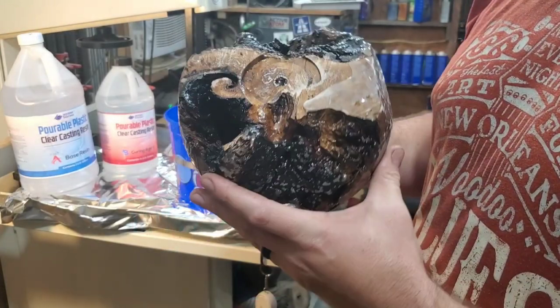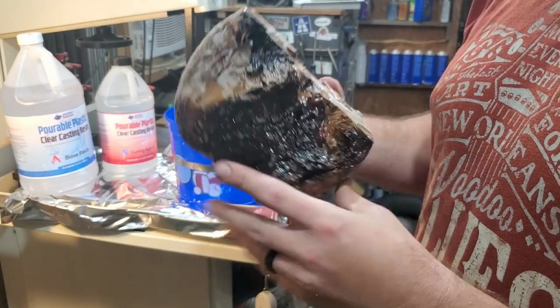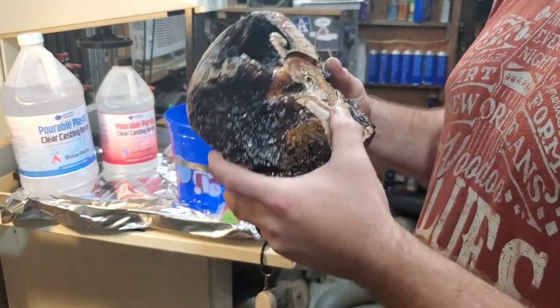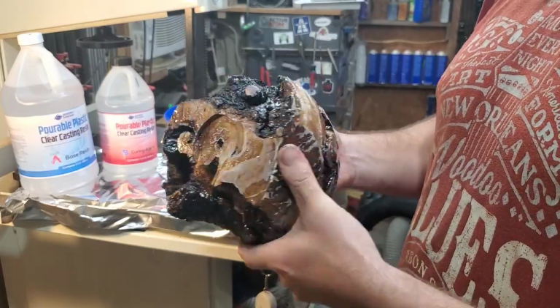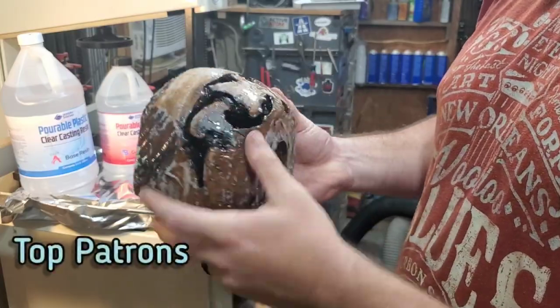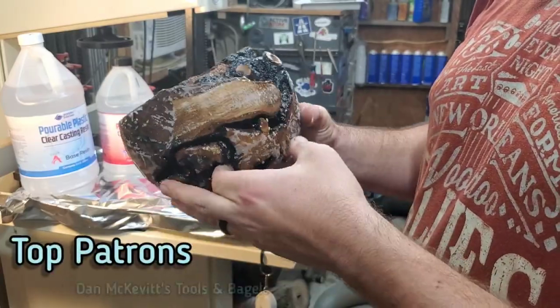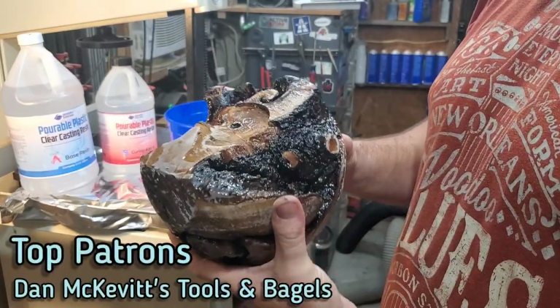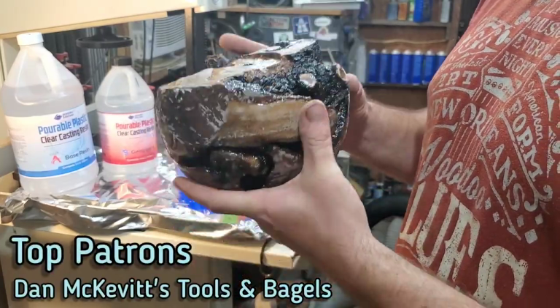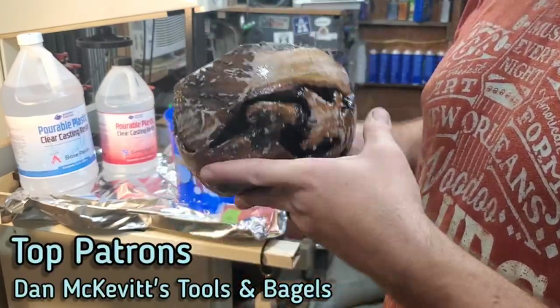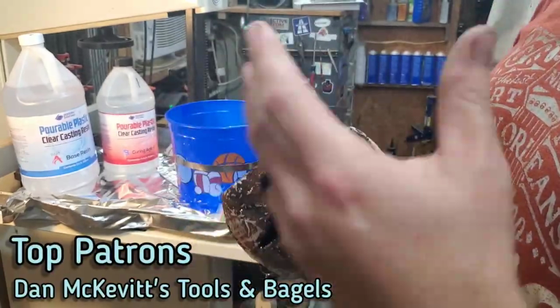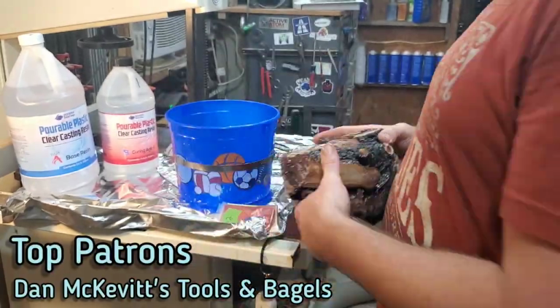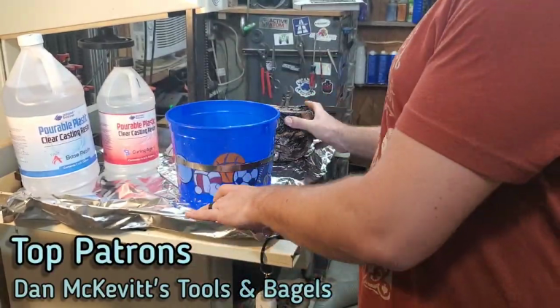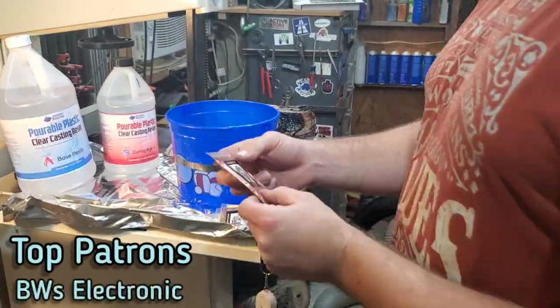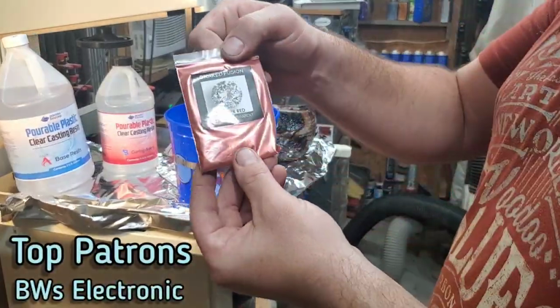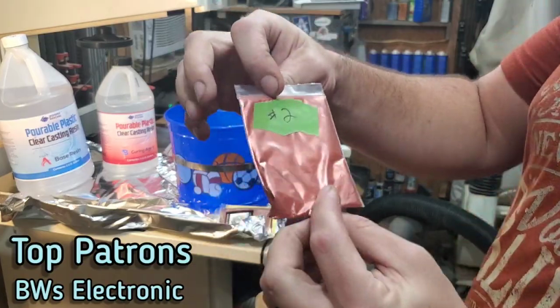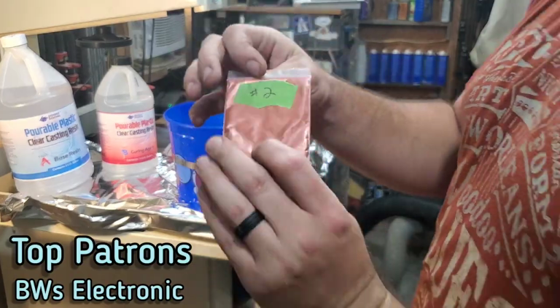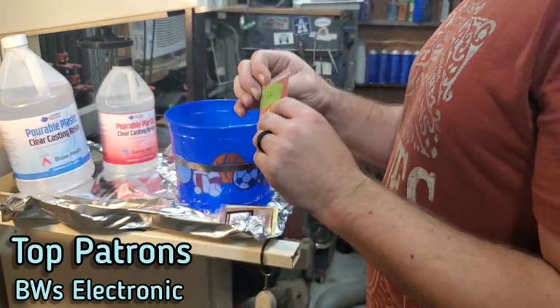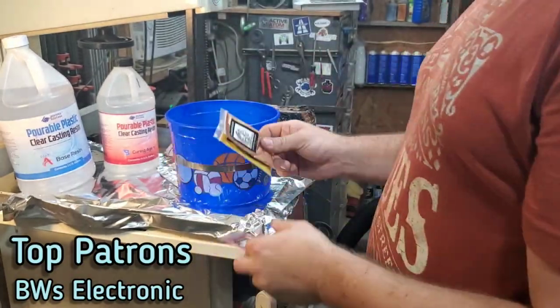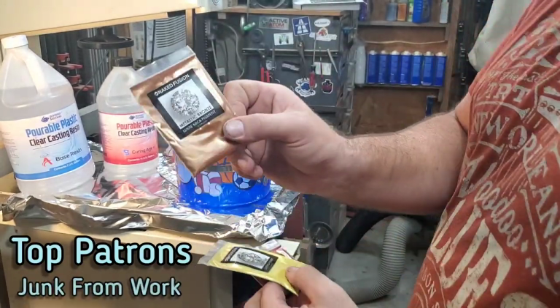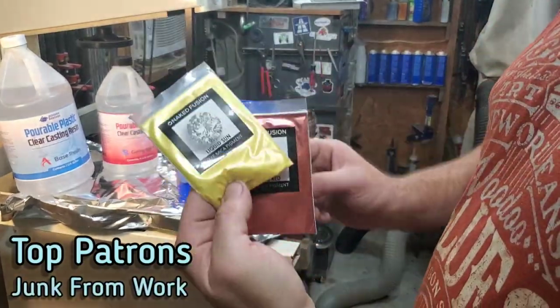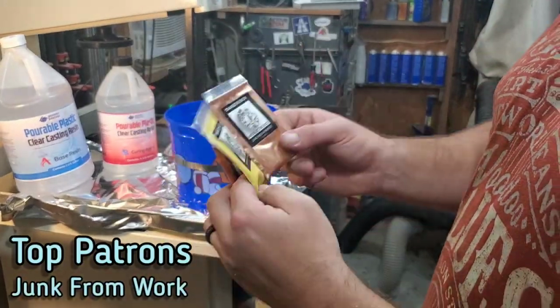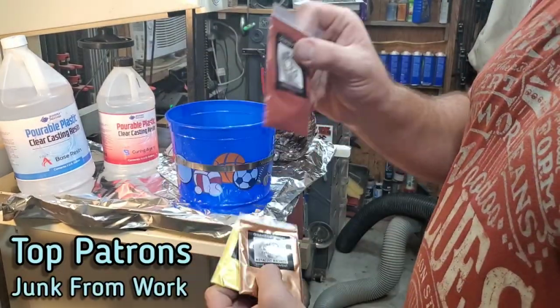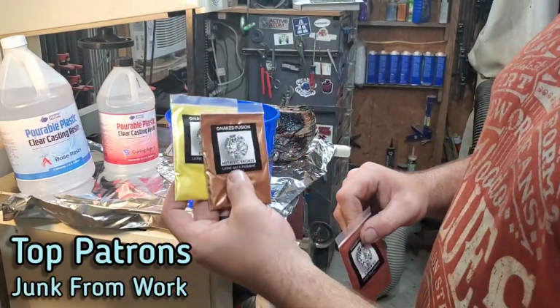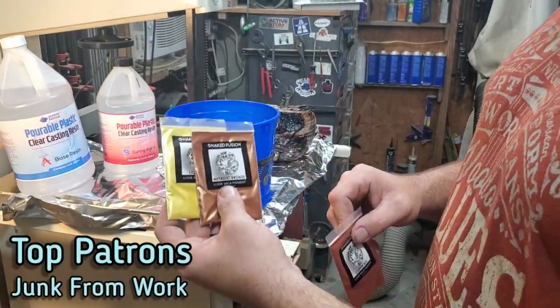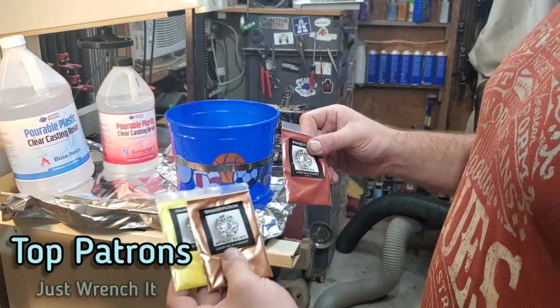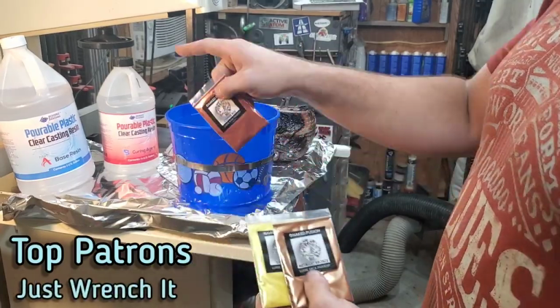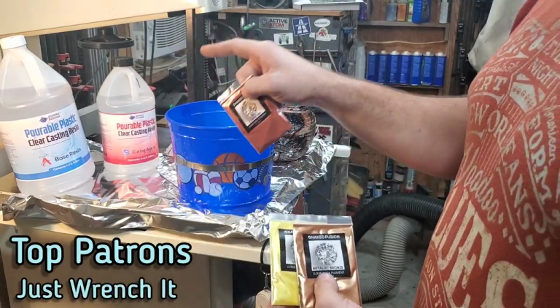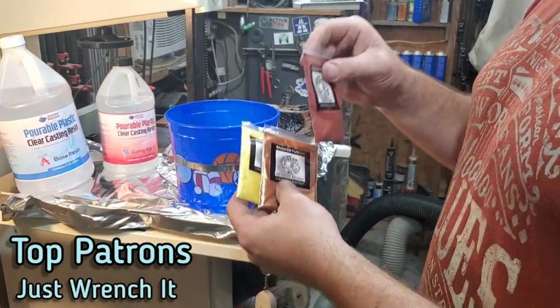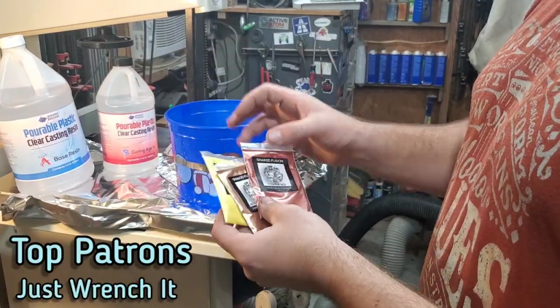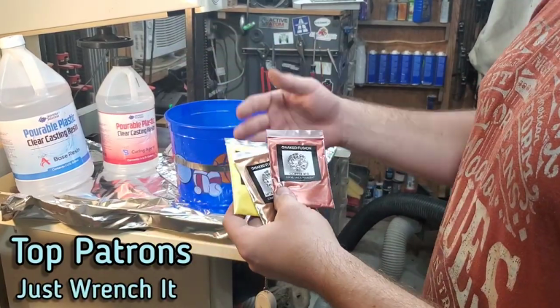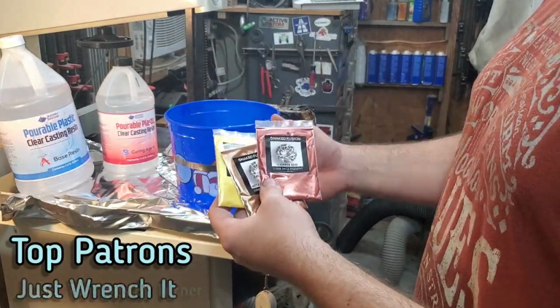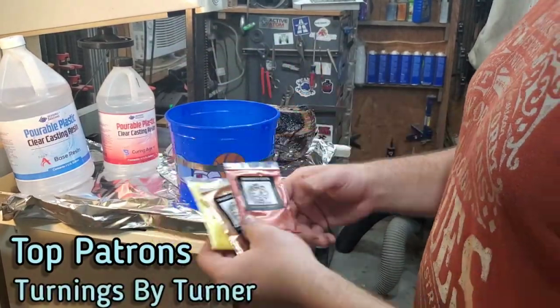I had started turning this and planned on it just being a wood vessel, but it was just hollow too much inside. So I put an Instagram post and let you guys that follow my Instagram pick the color, and that's where we're going to start this project out.